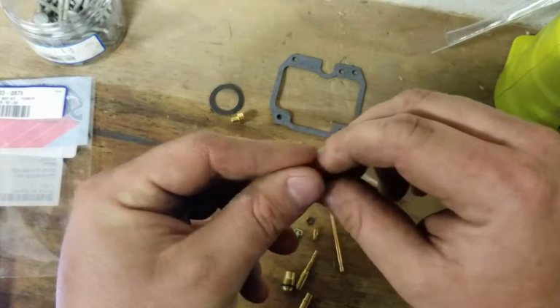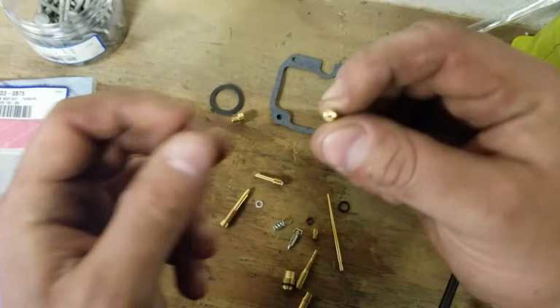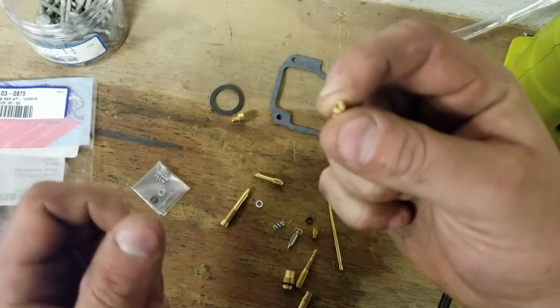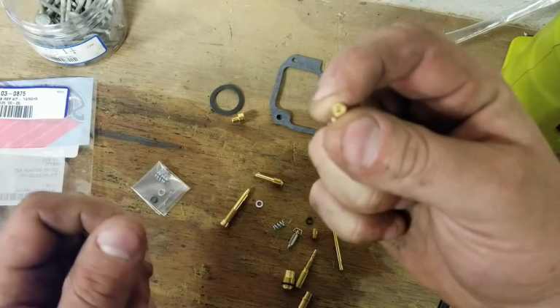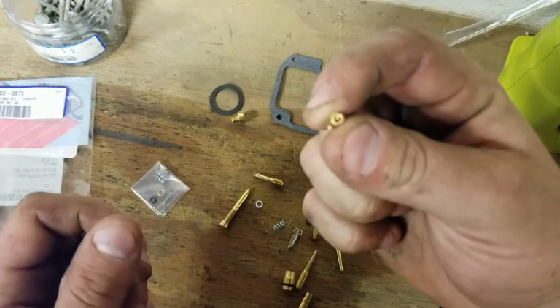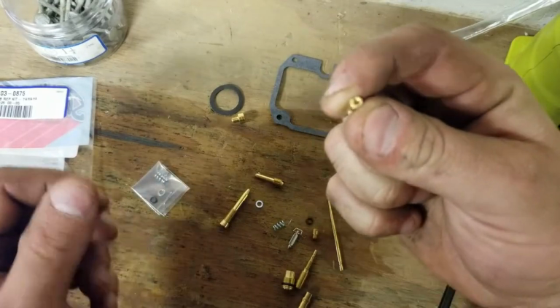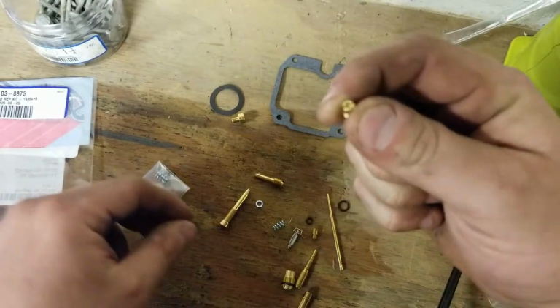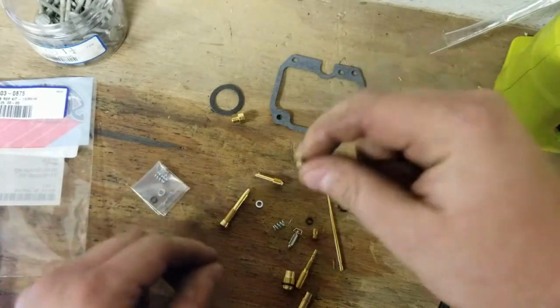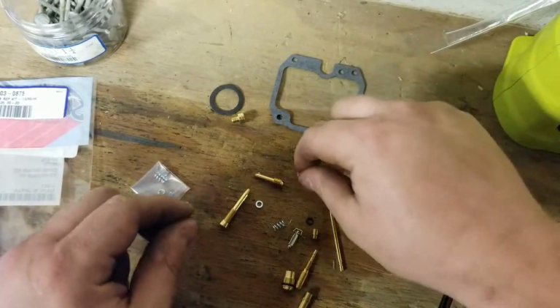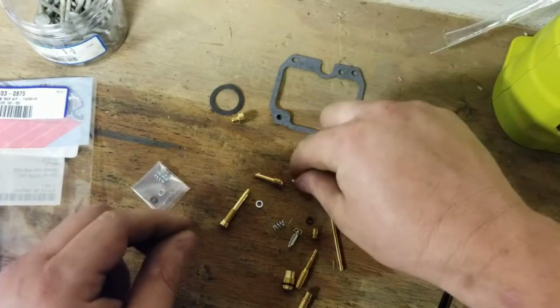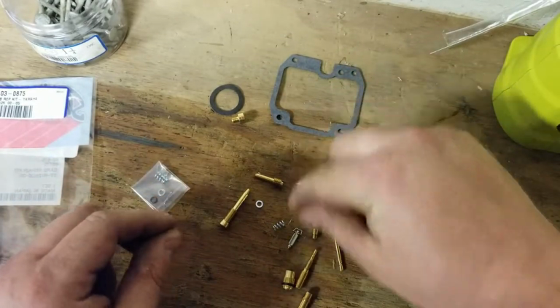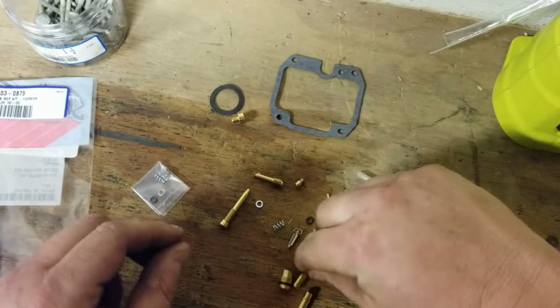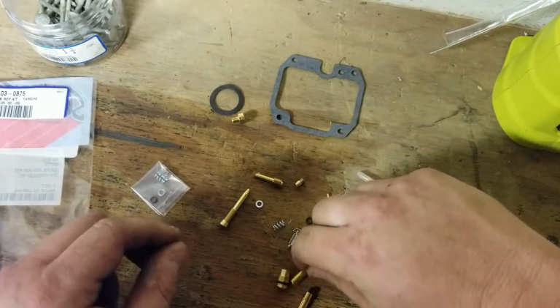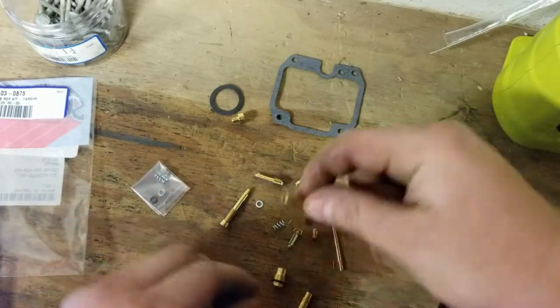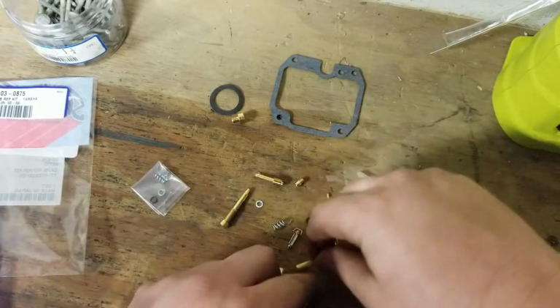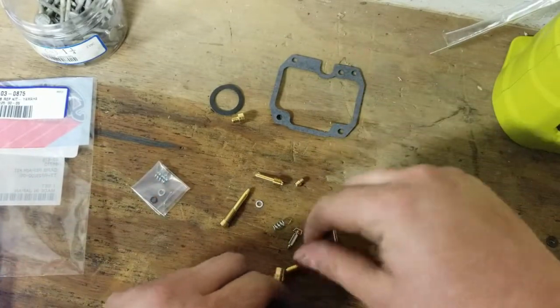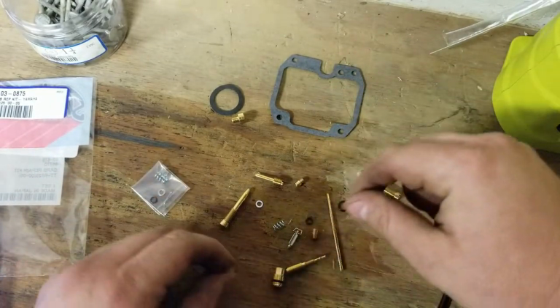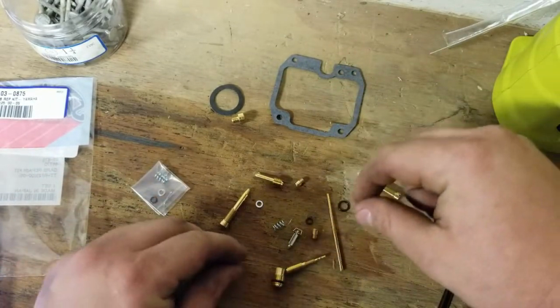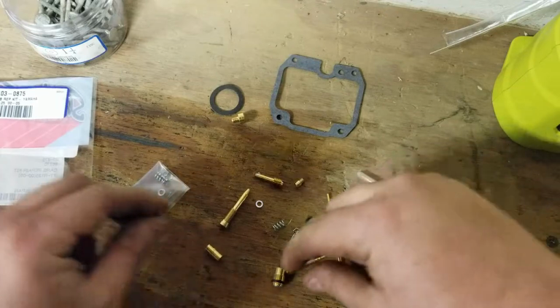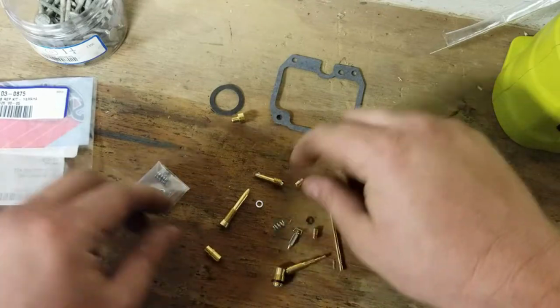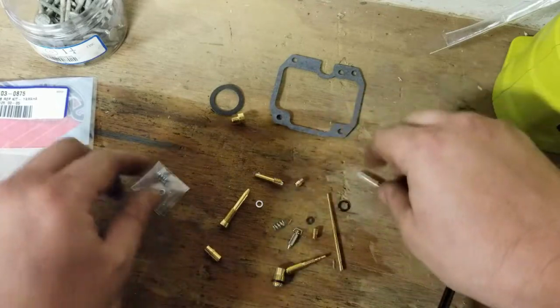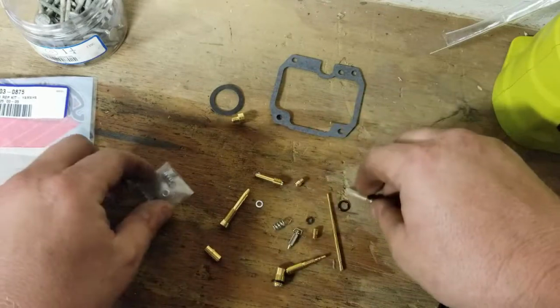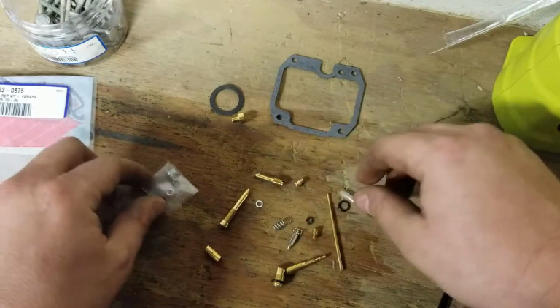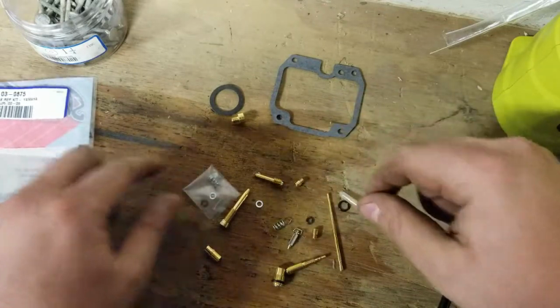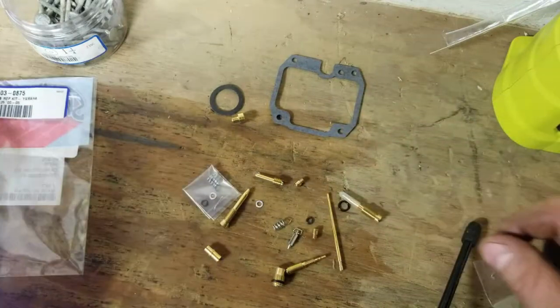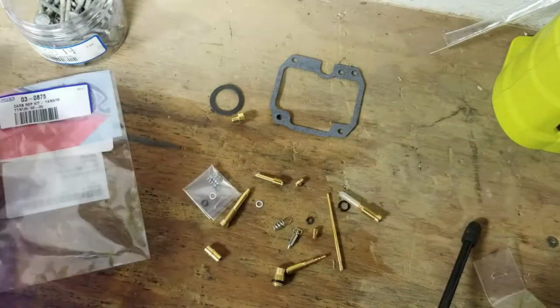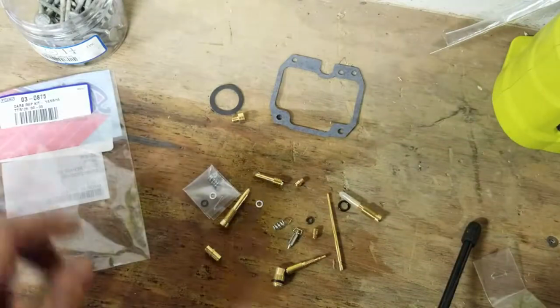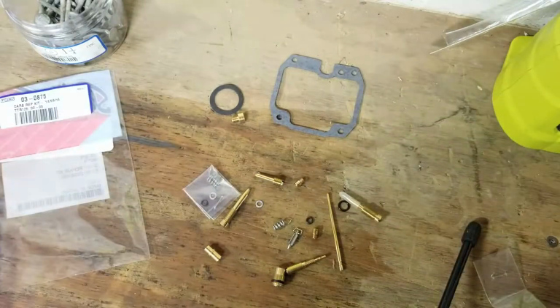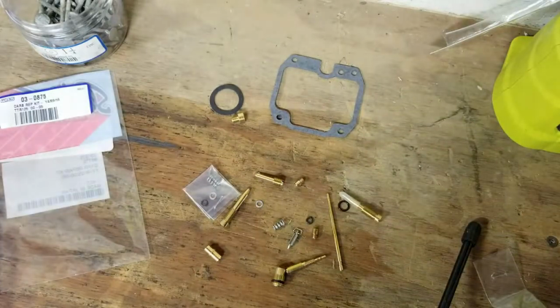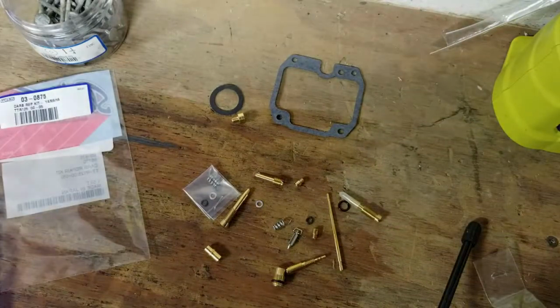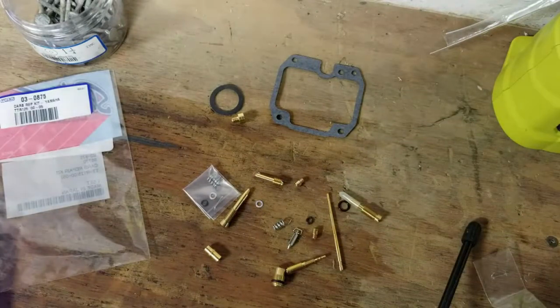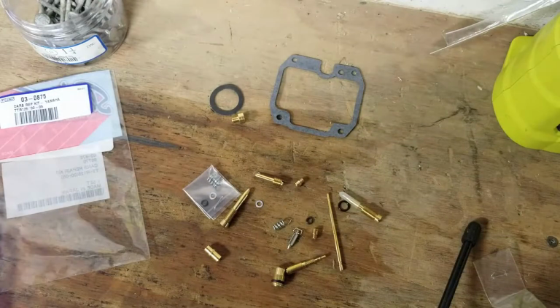This is your jet that clogs up the most on the TTRs. You've got your pilot jet. It's a pretty thorough kit guys. It retails like $51.